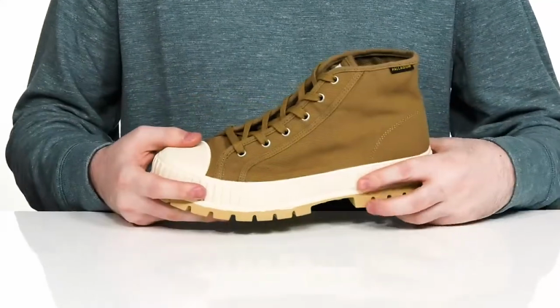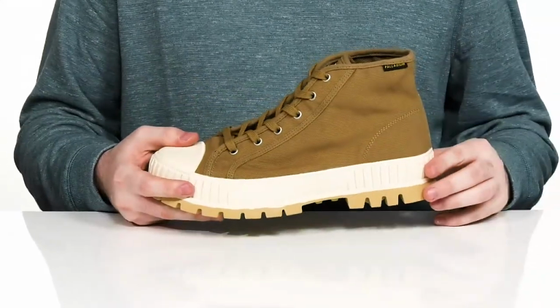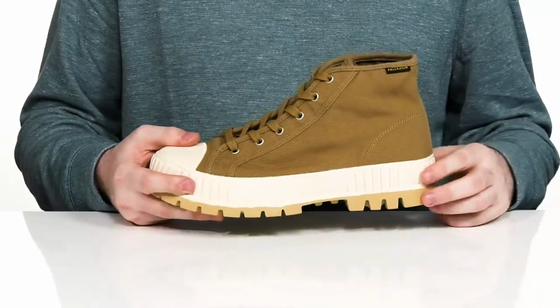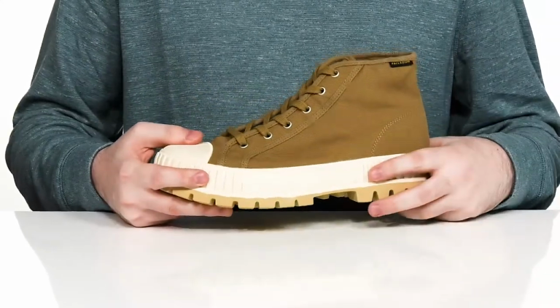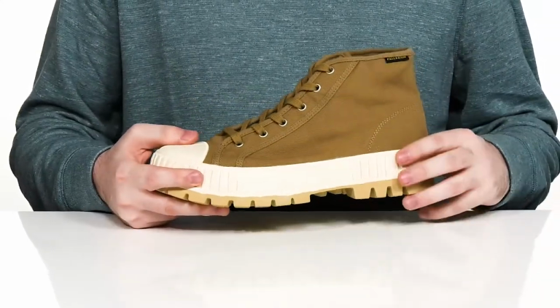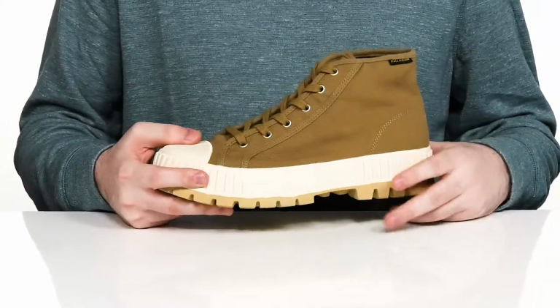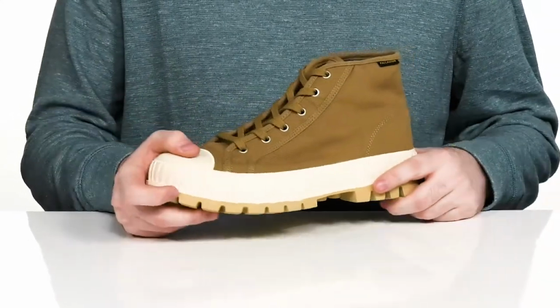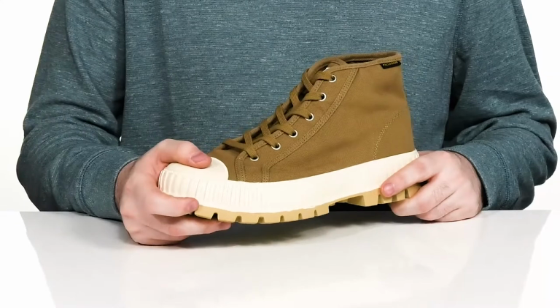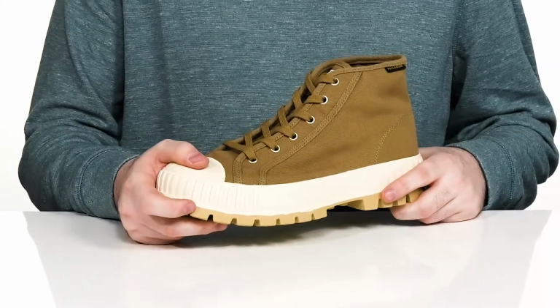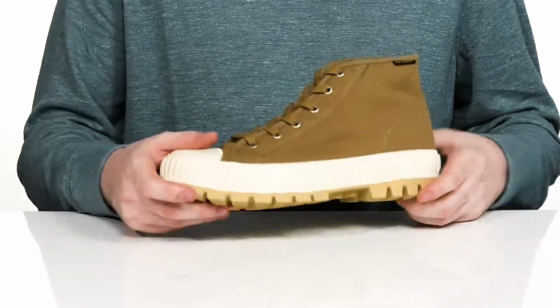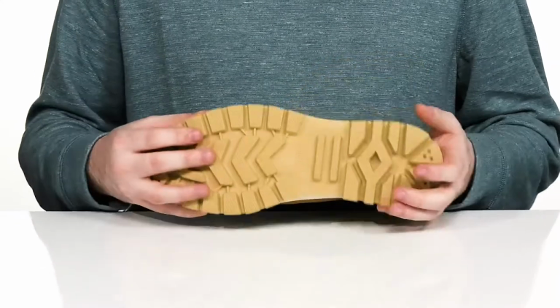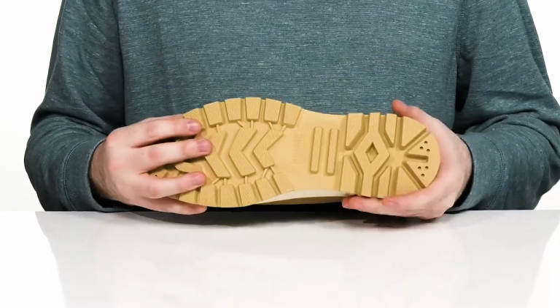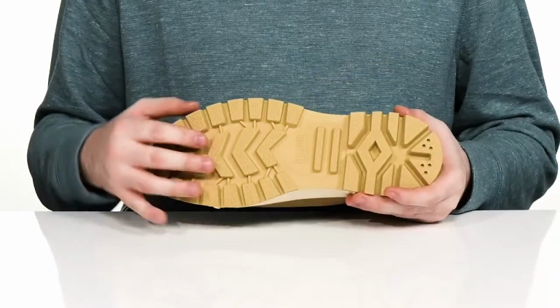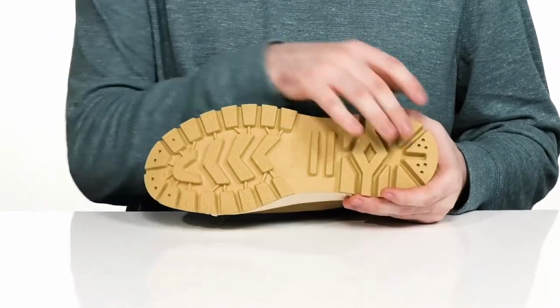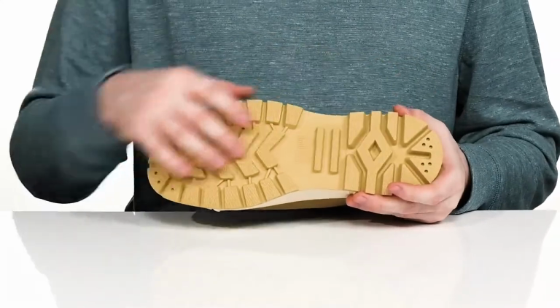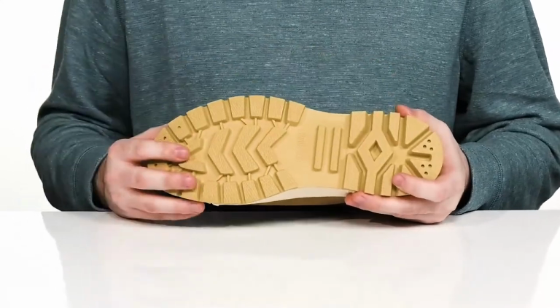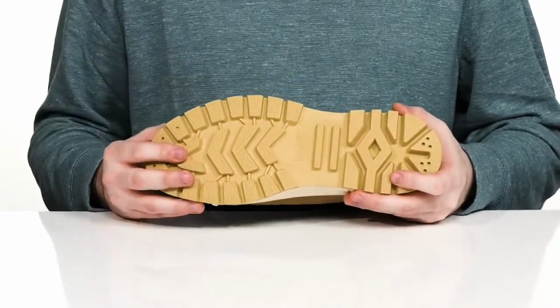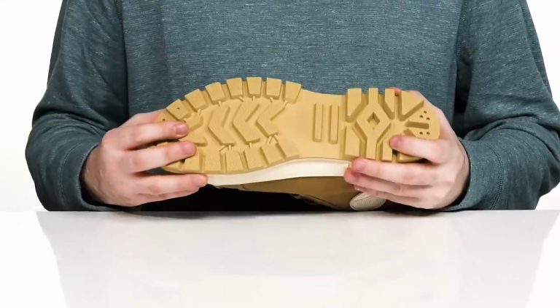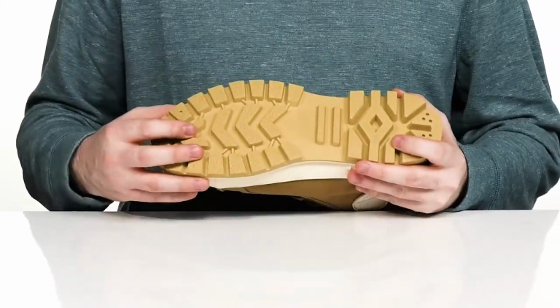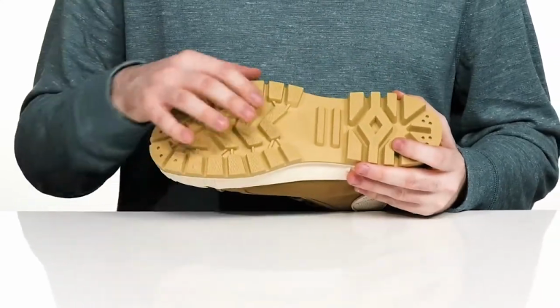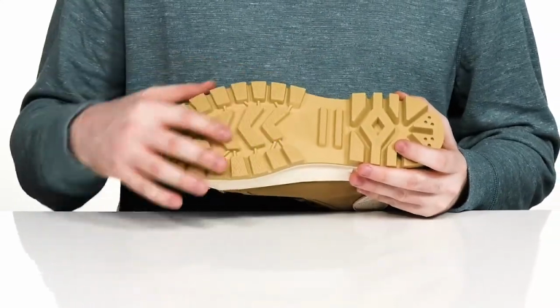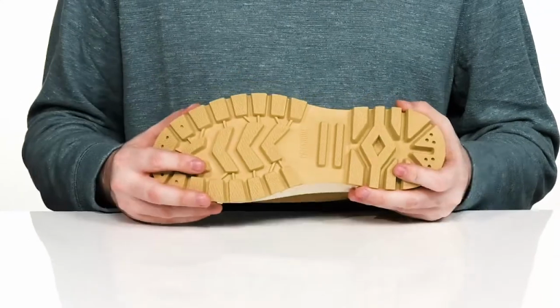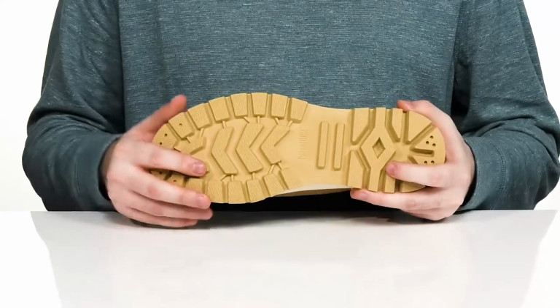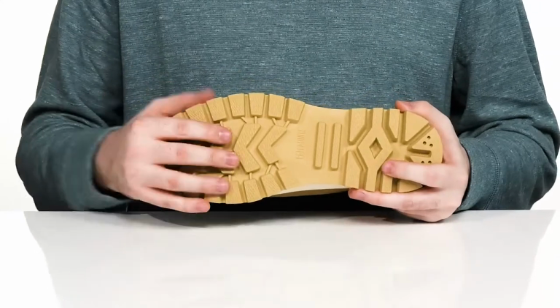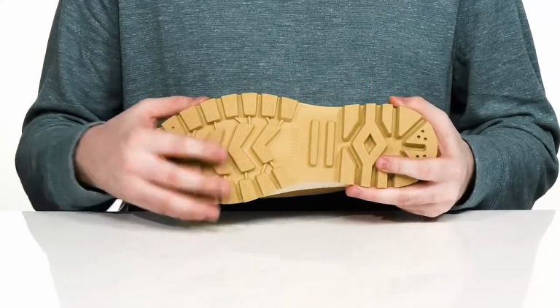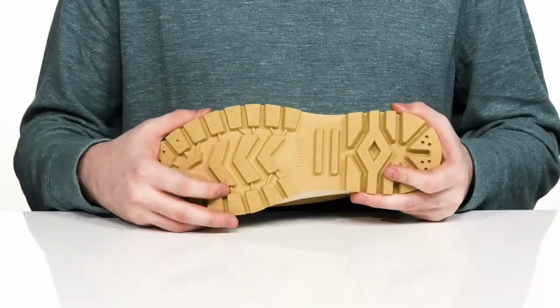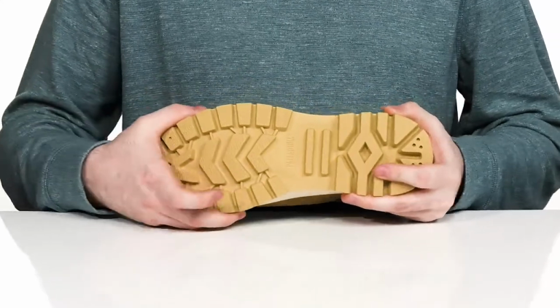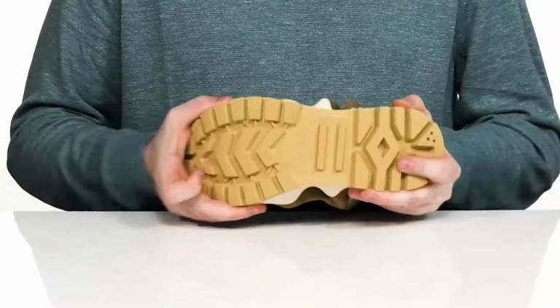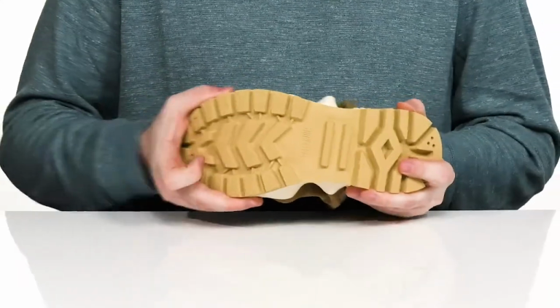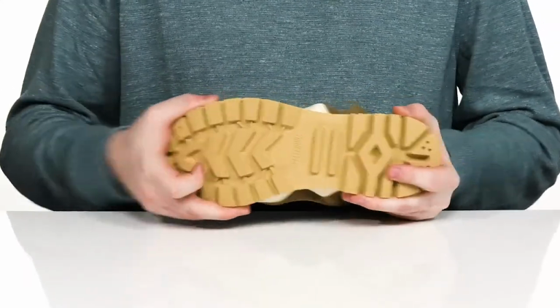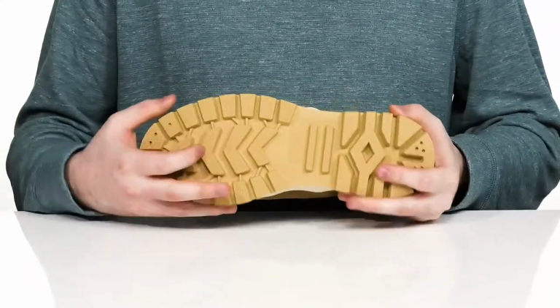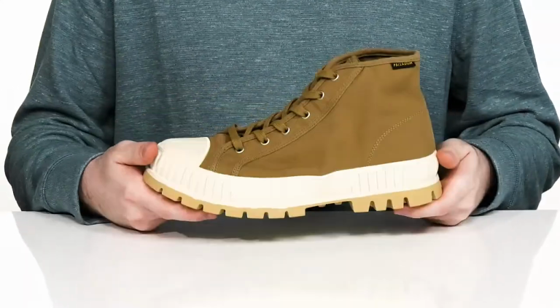The rubber in the midsole is elevated to give it some extra strength, and it sits on top of a molded EVA outsole that has a honeycomb texture, giving it lots of grip and support with some flex in the middle.